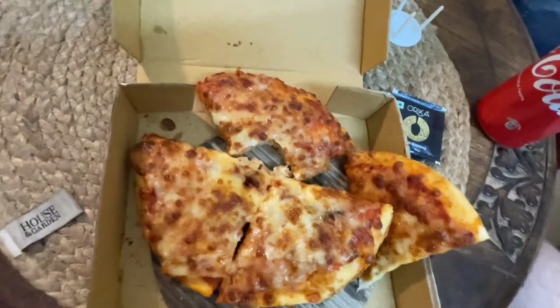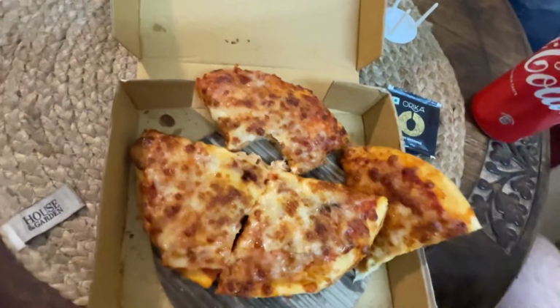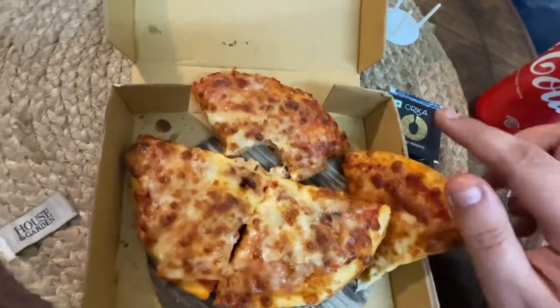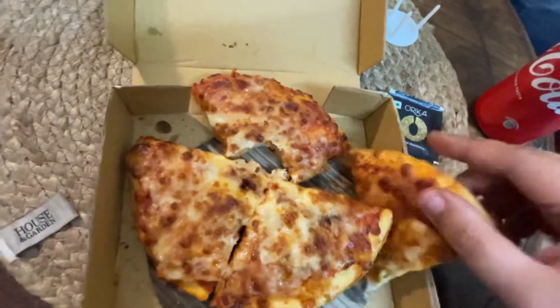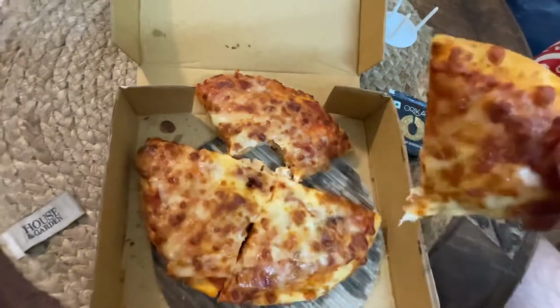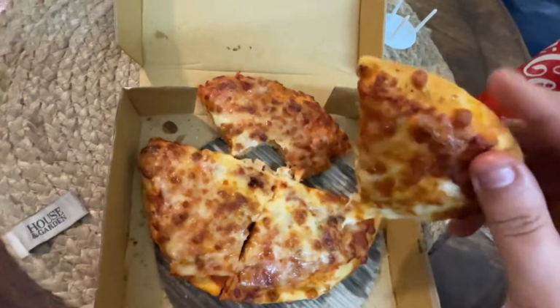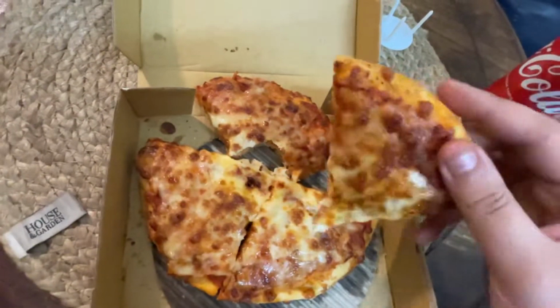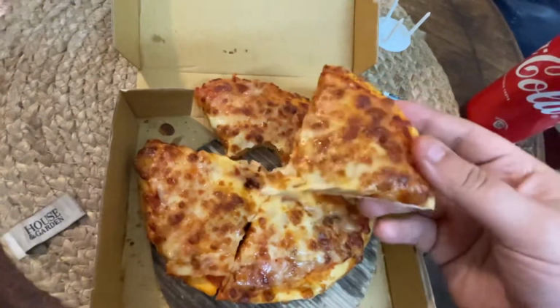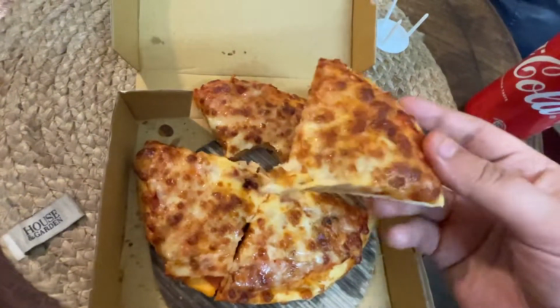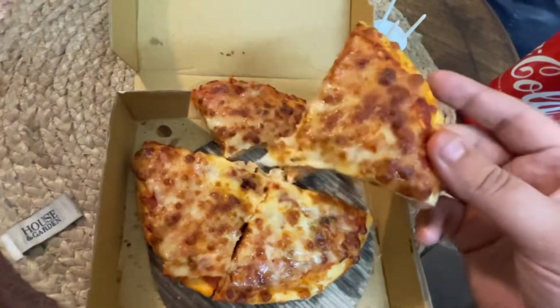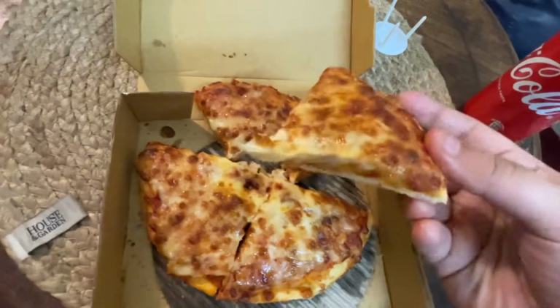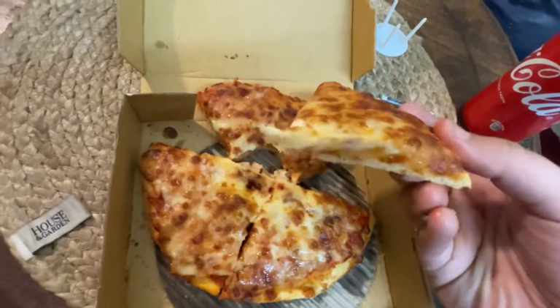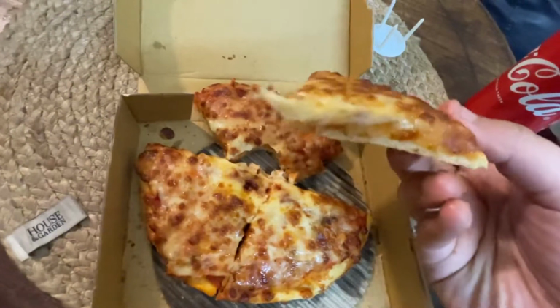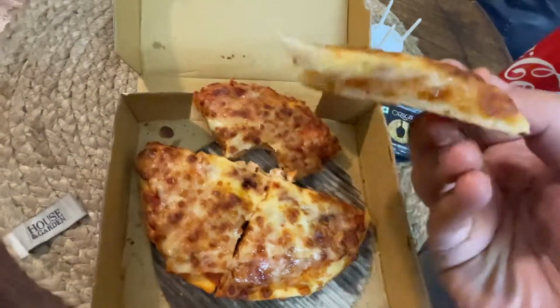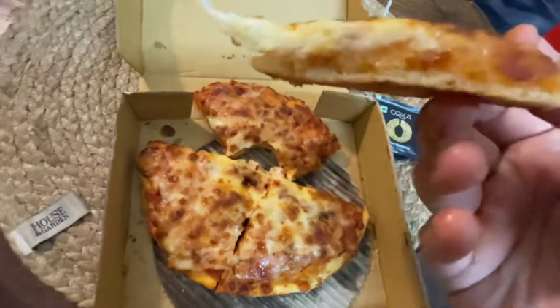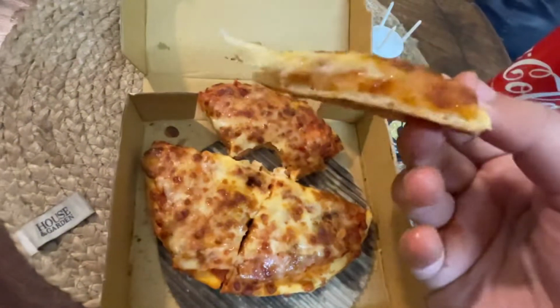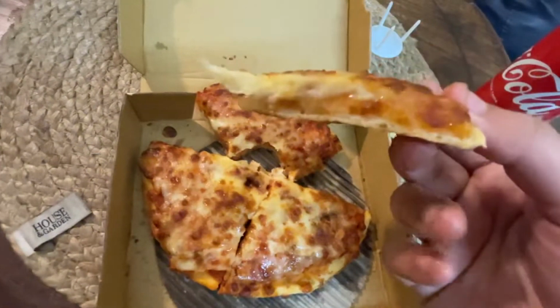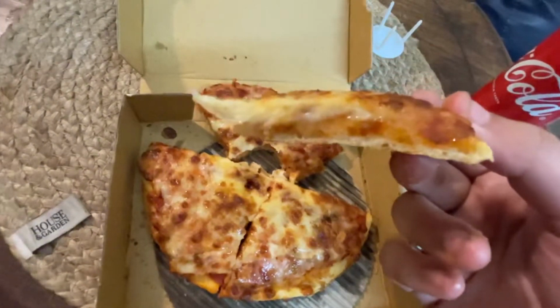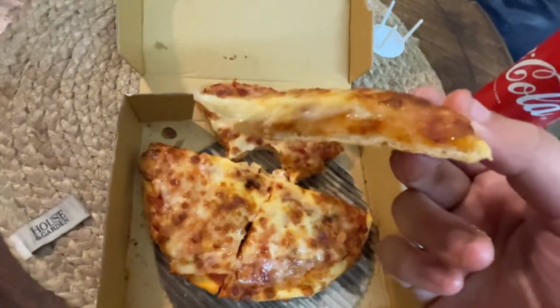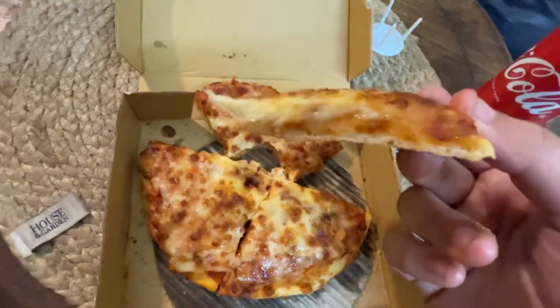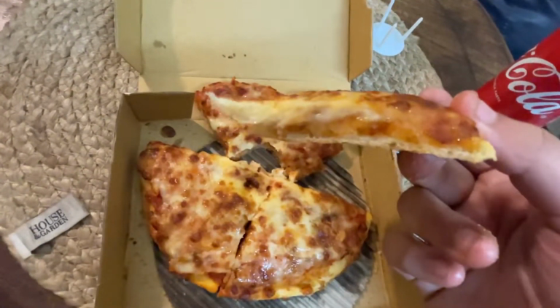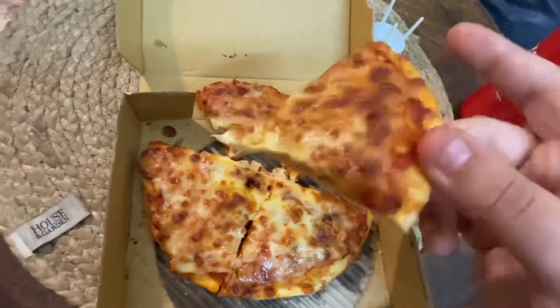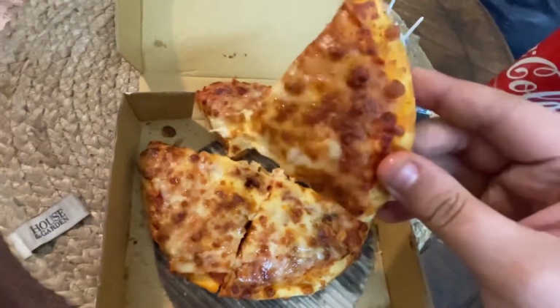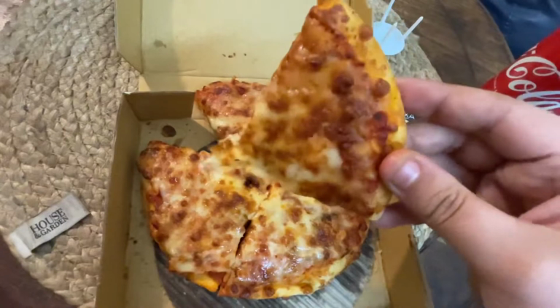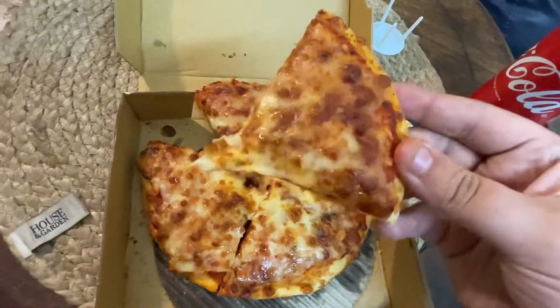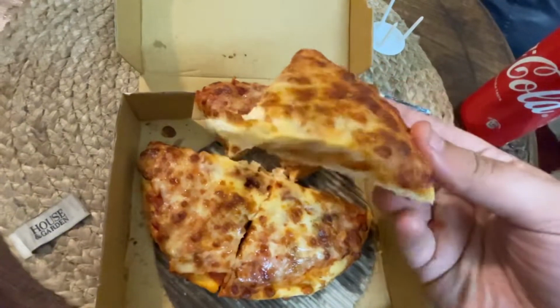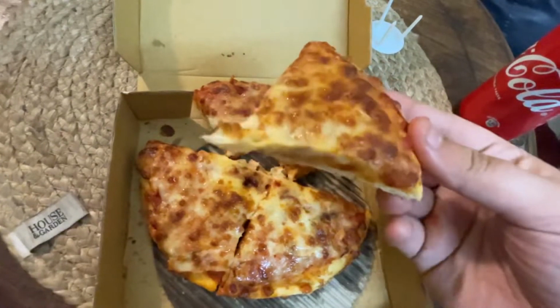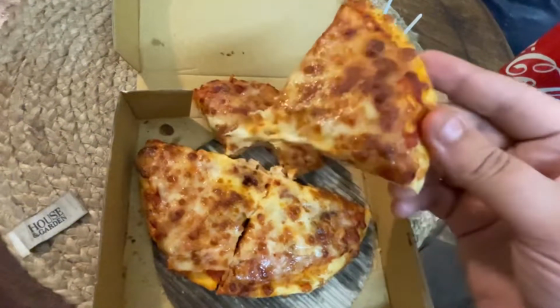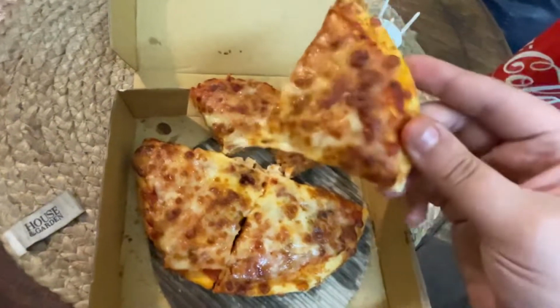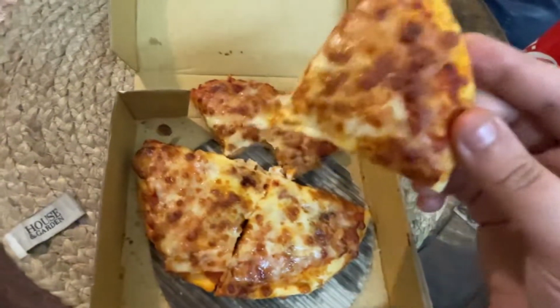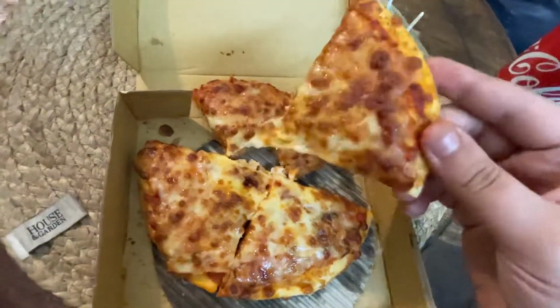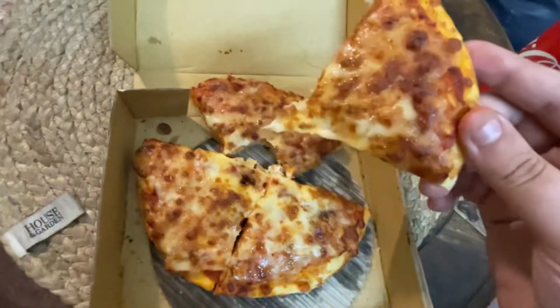Let me take a bite of this slice so we know what it's like on these slices. Look at the sides — yes, it is loaded, but it's adequate. Let me take one more bite, then let's talk.